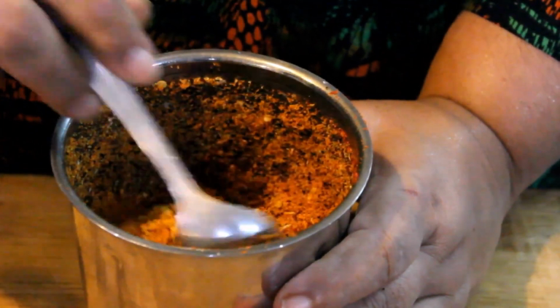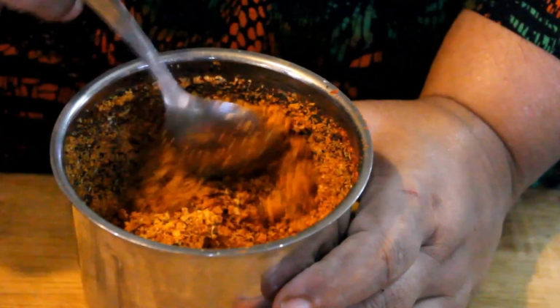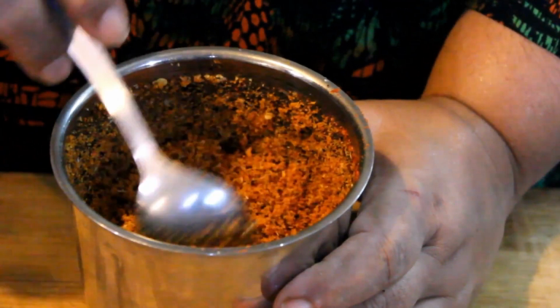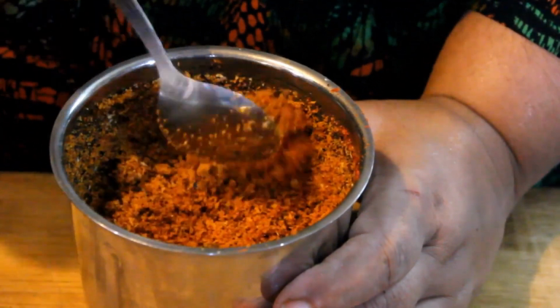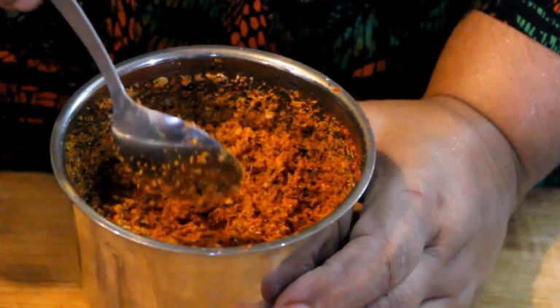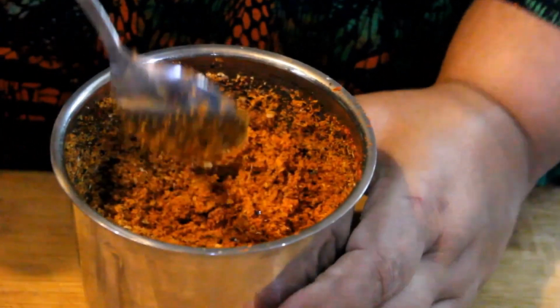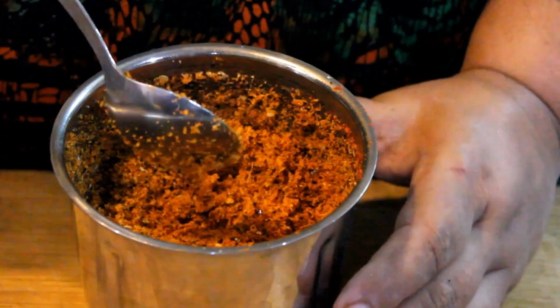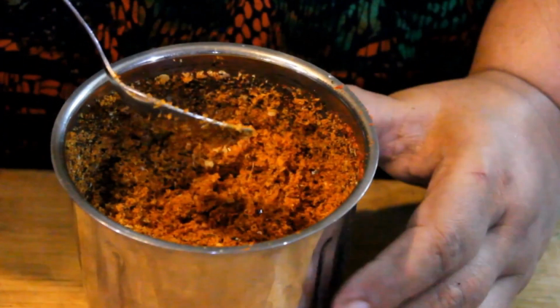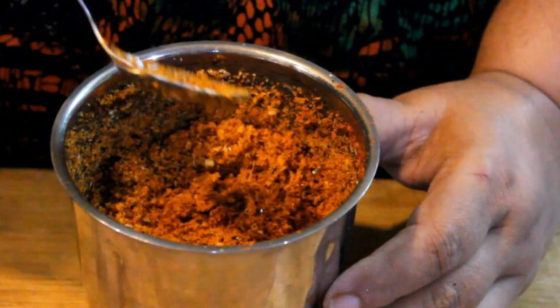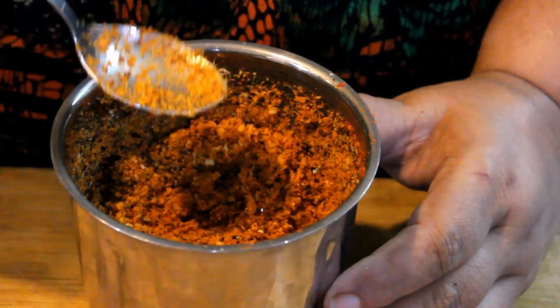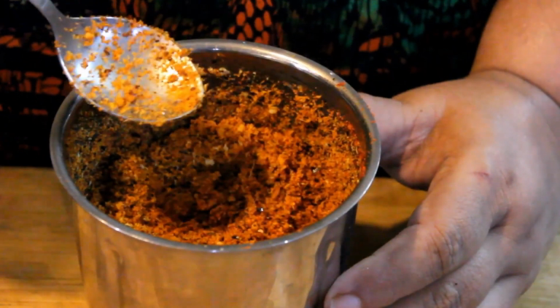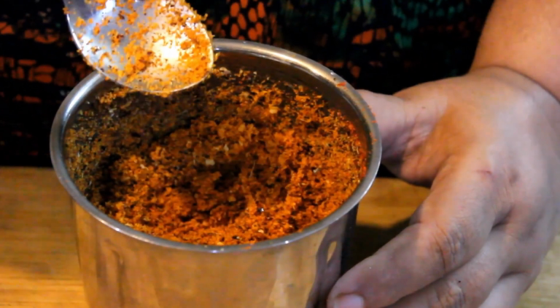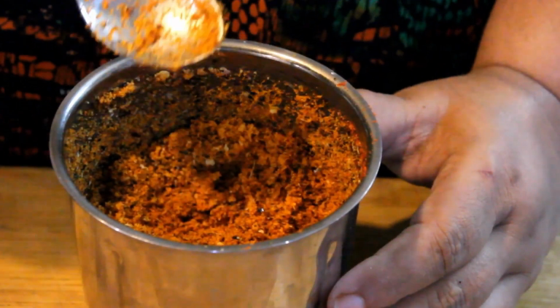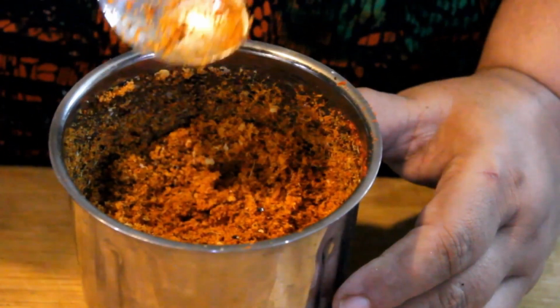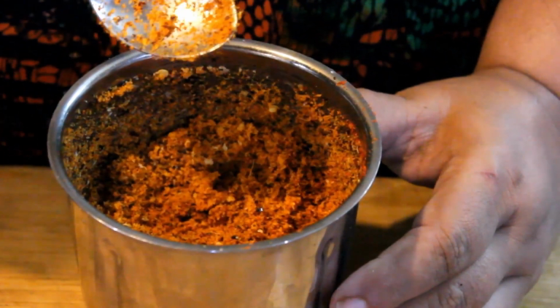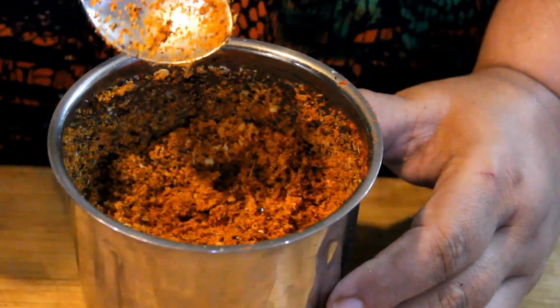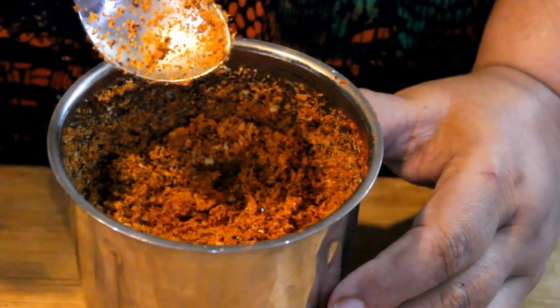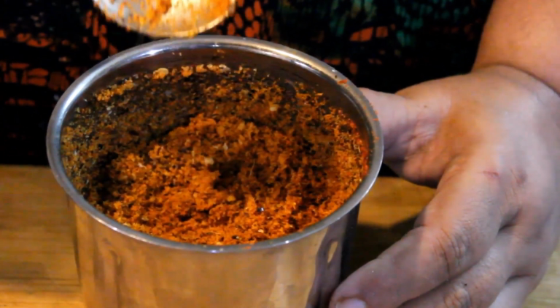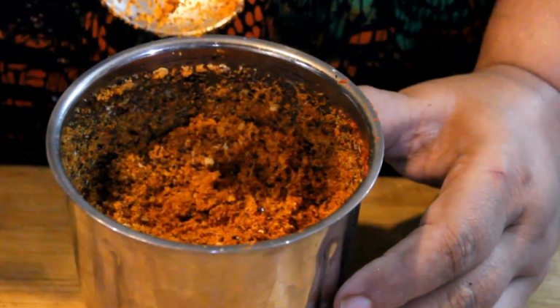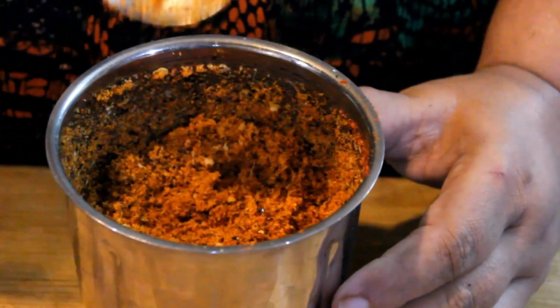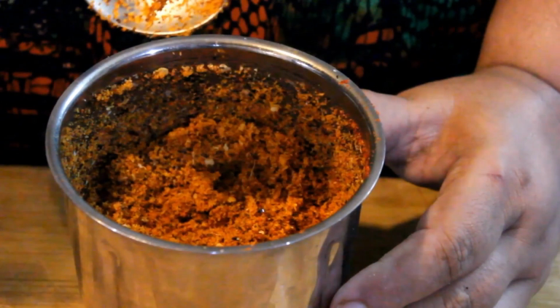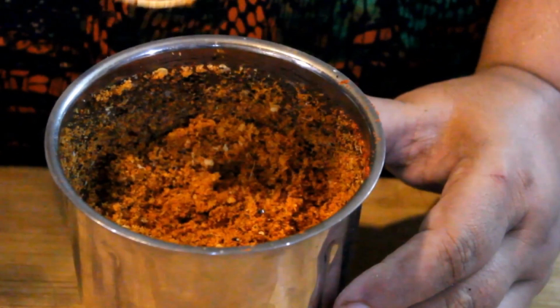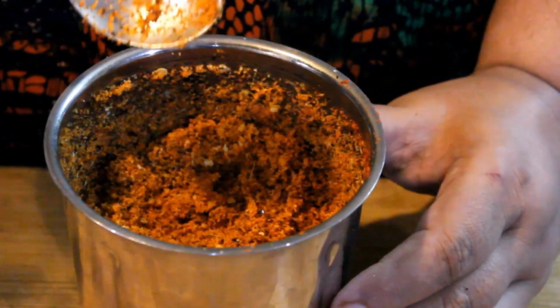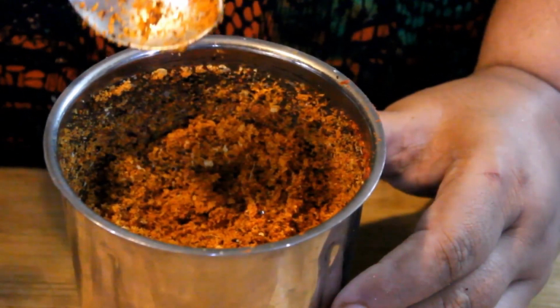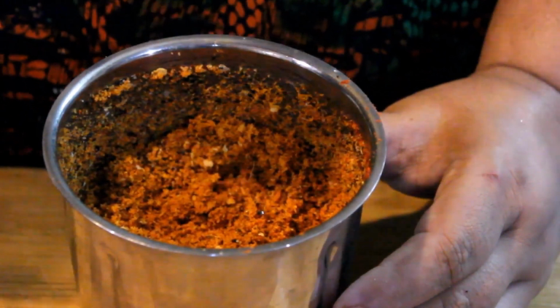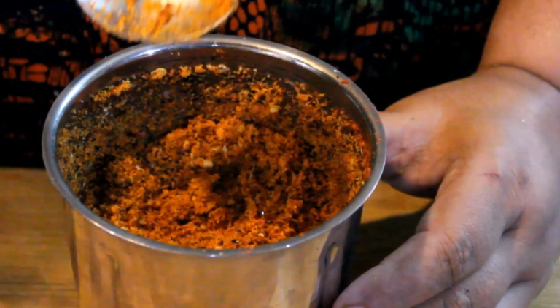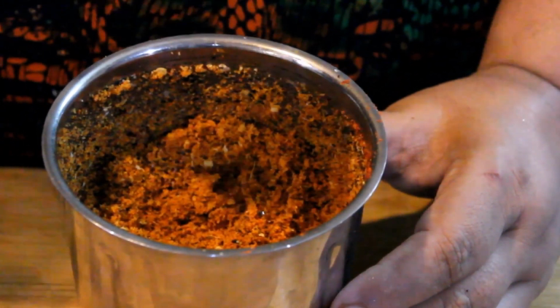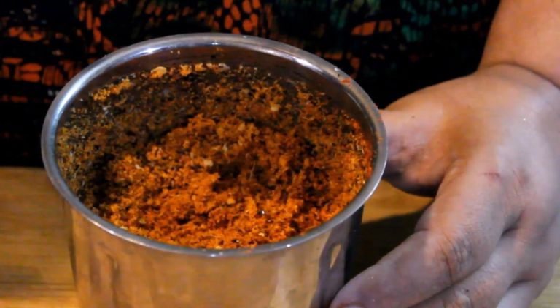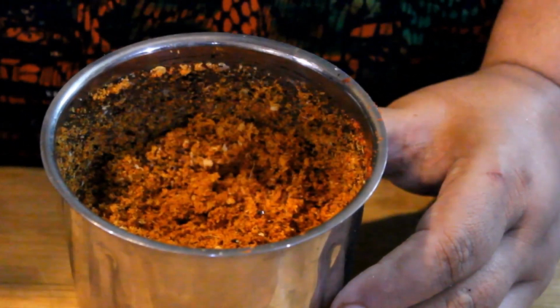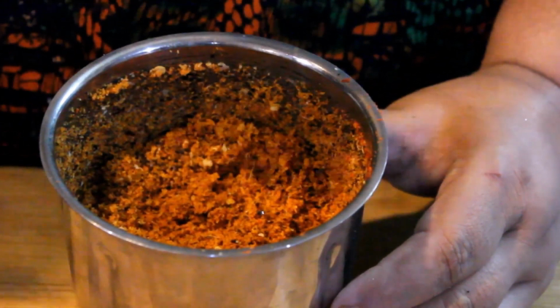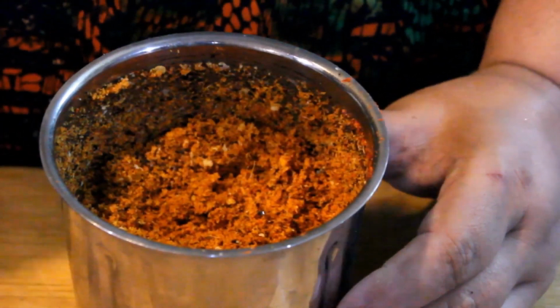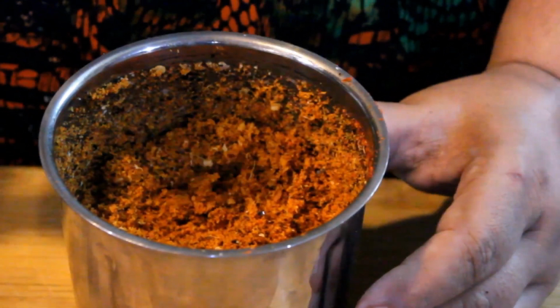You can eat some things with it — you can eat it with idli, it looks very tasty, and you can eat it with a sandwich, it looks very yummy. You can also eat it with dosa — it looks very good.